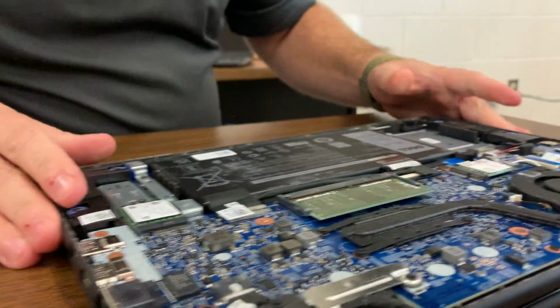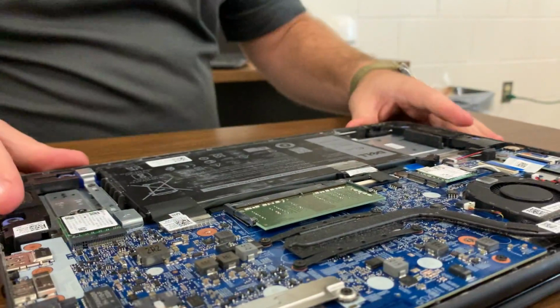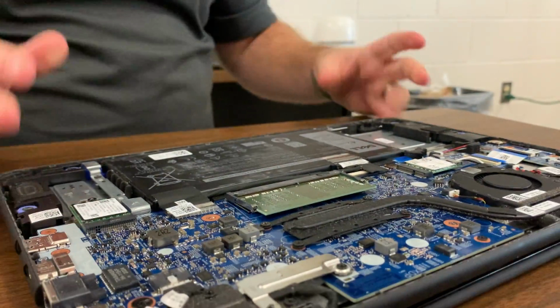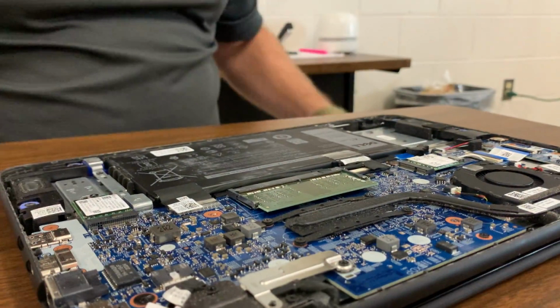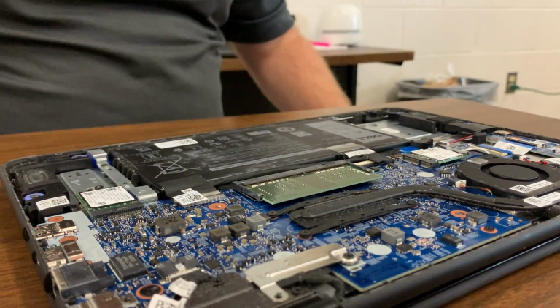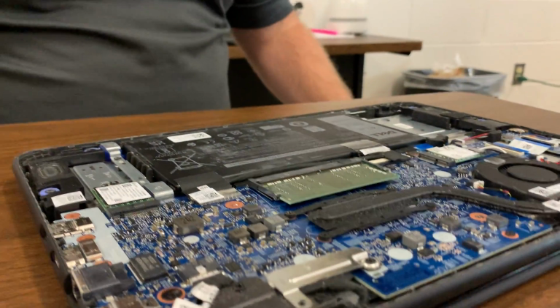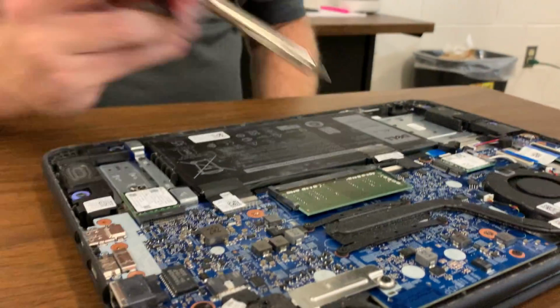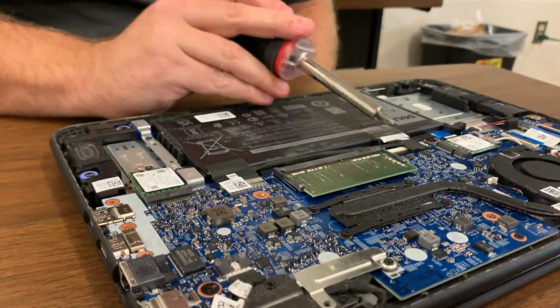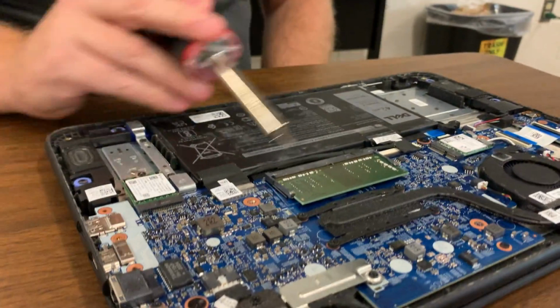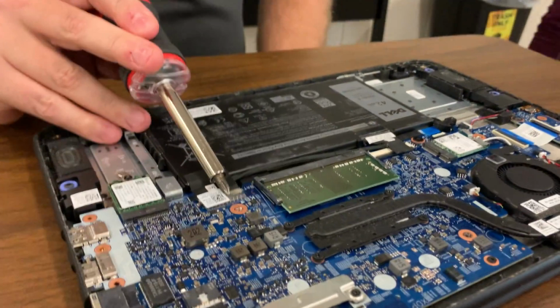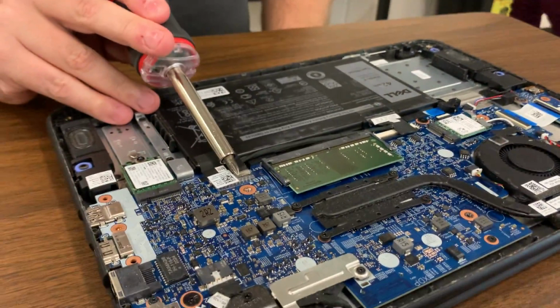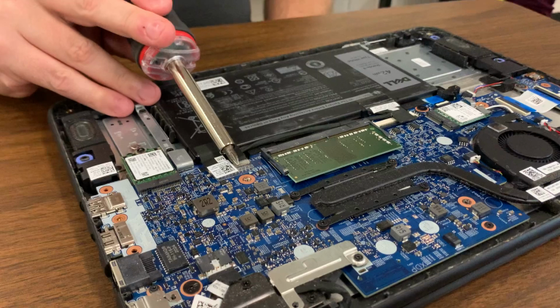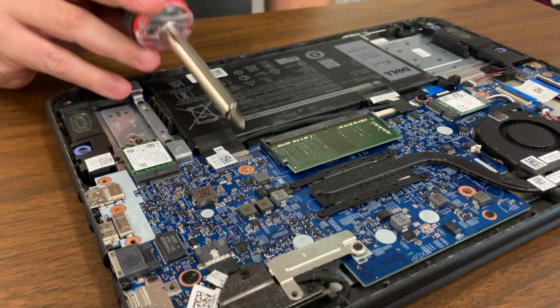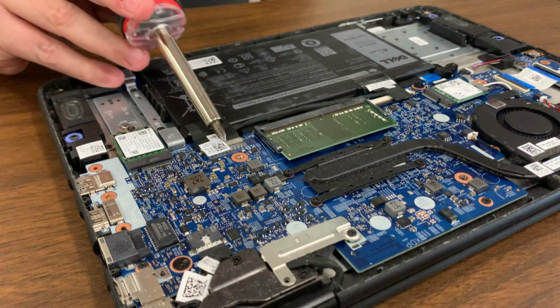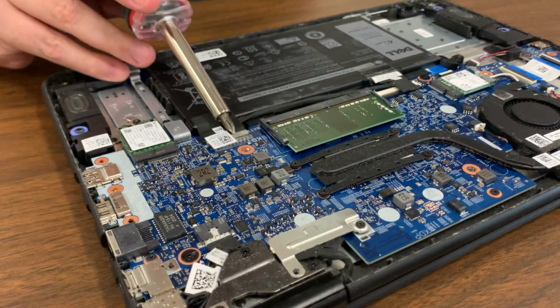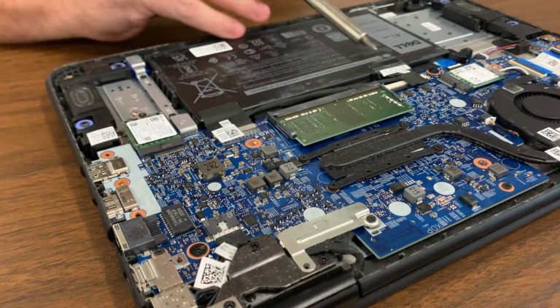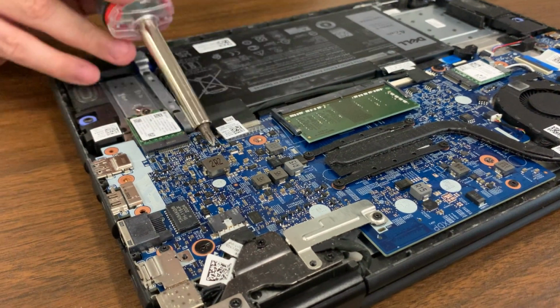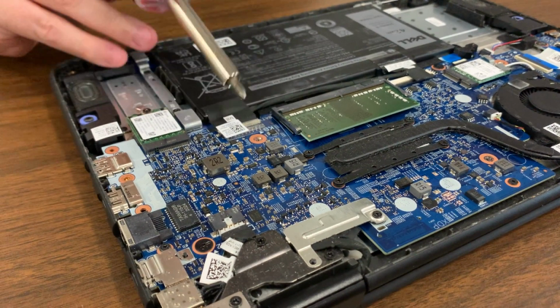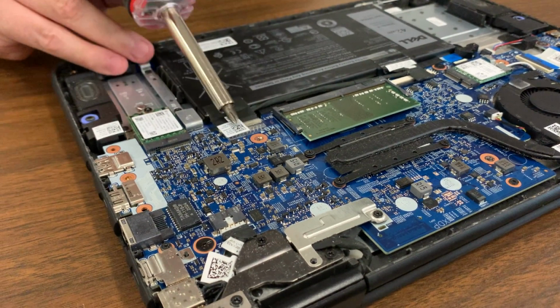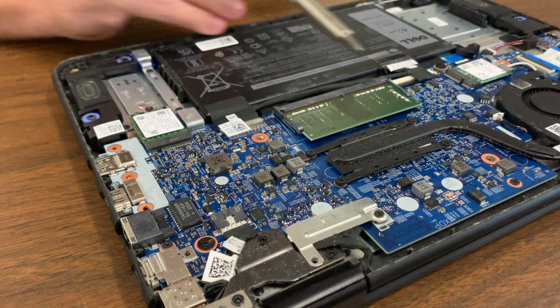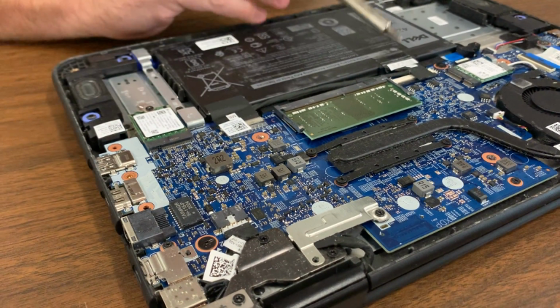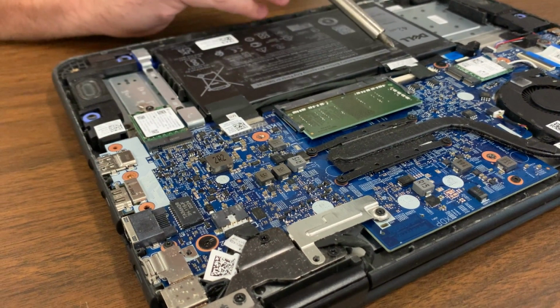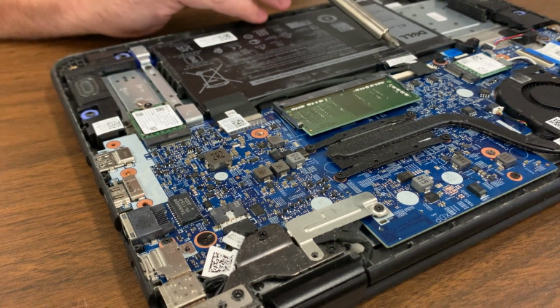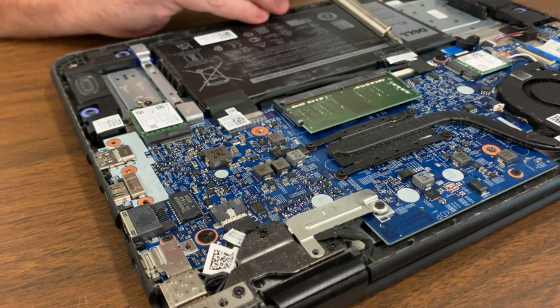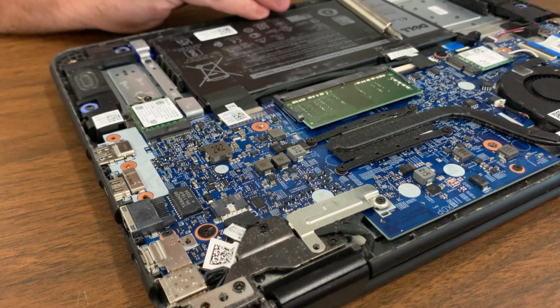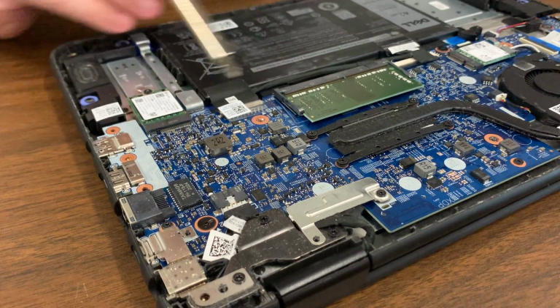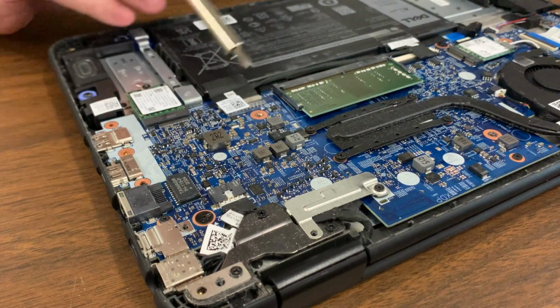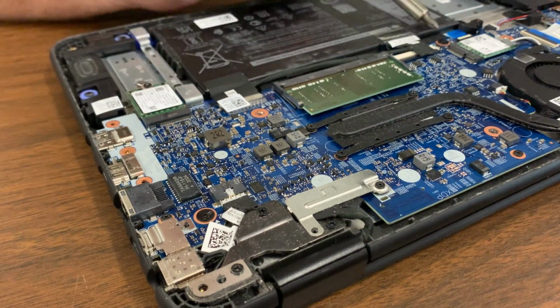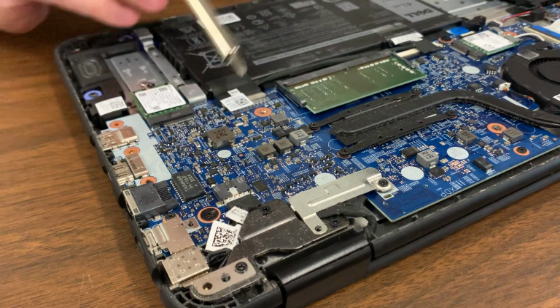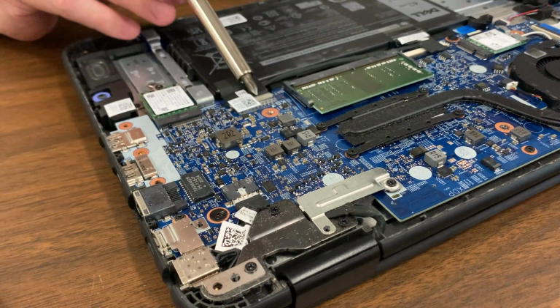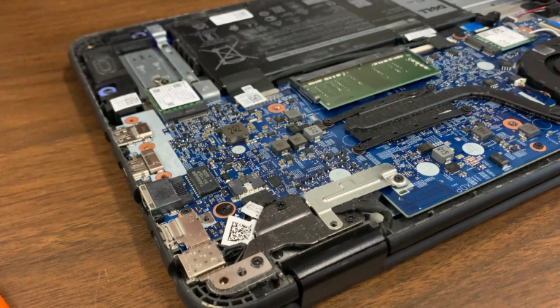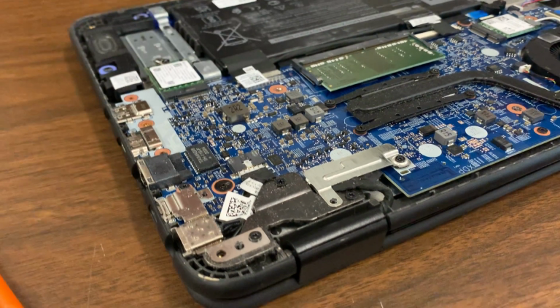When you remove these, remove from this one, not this one — when you're doing batteries. Remove this side here.